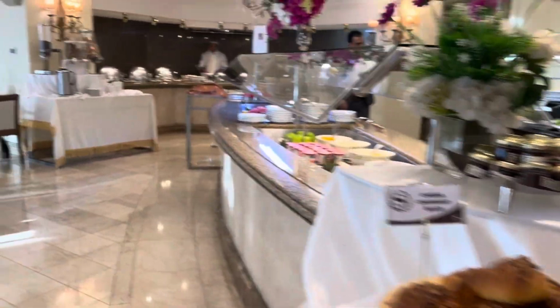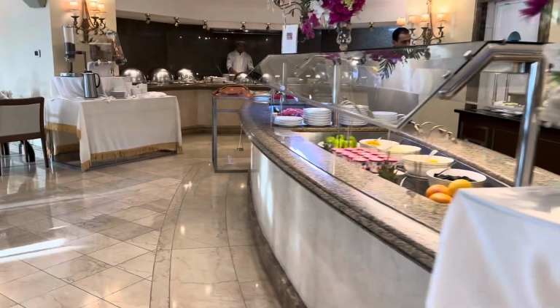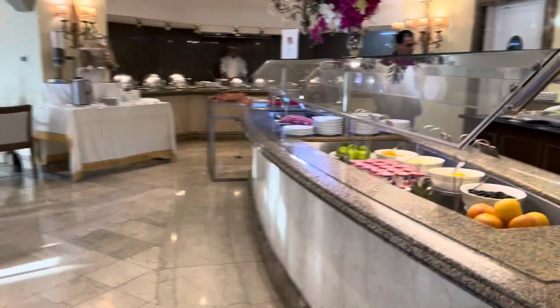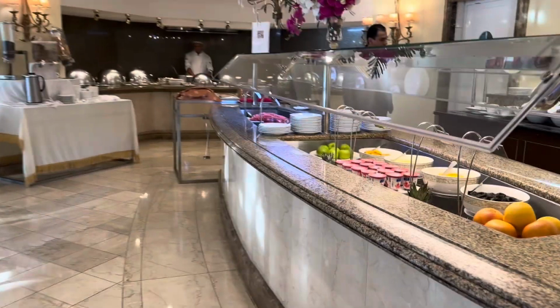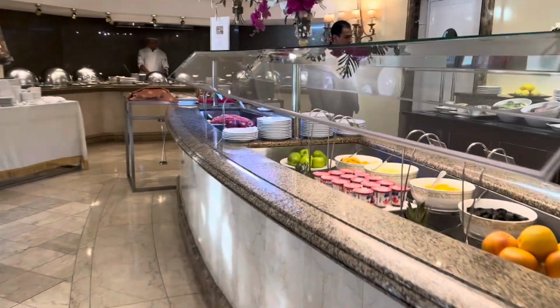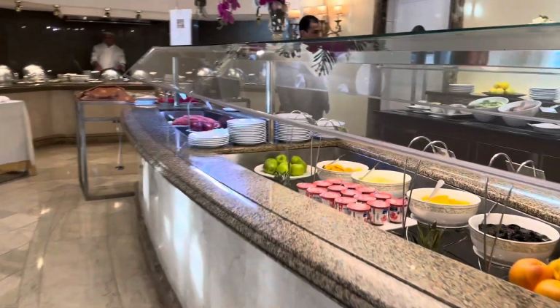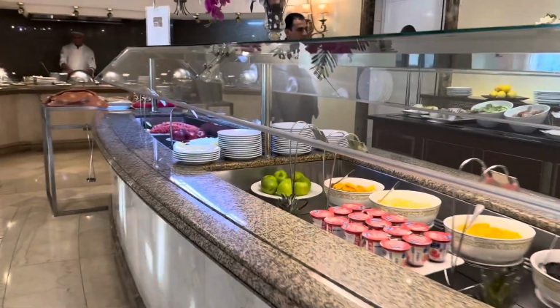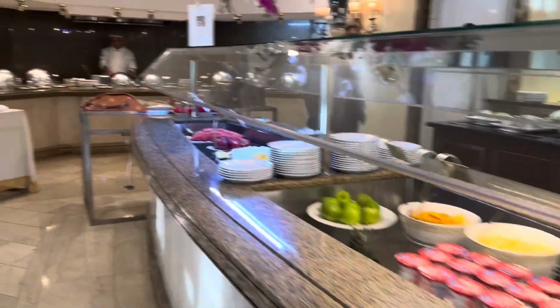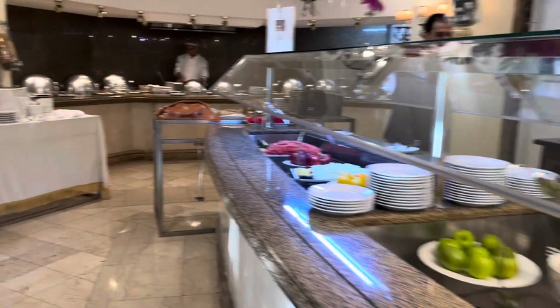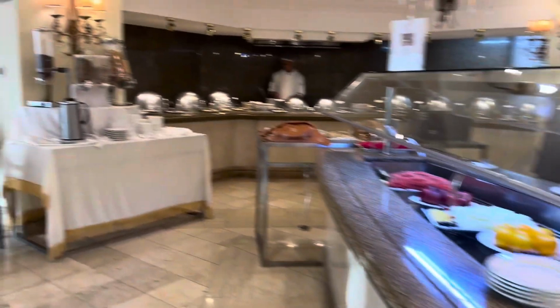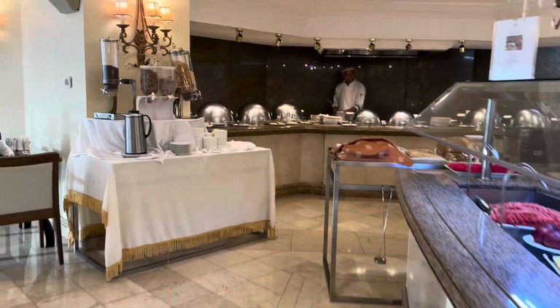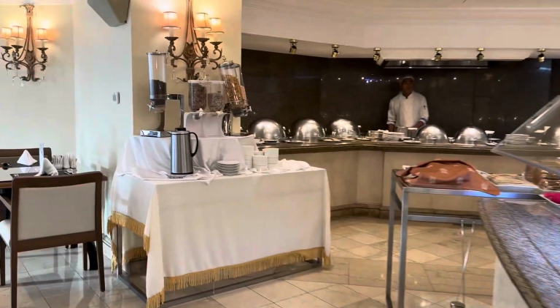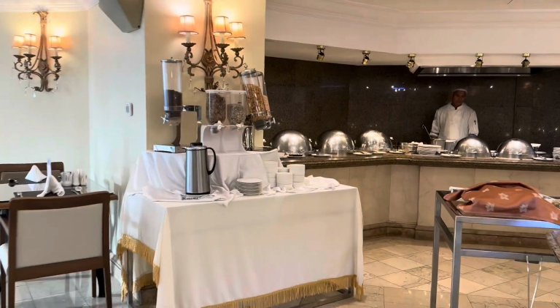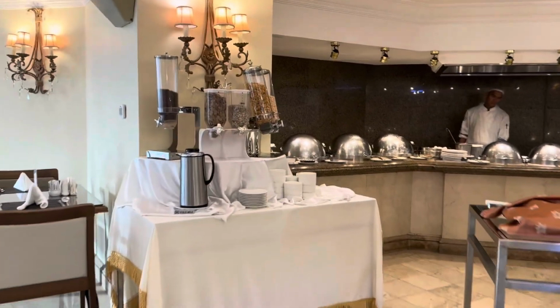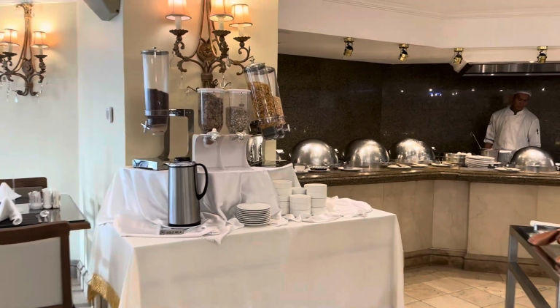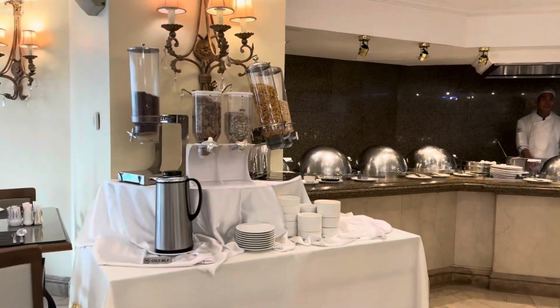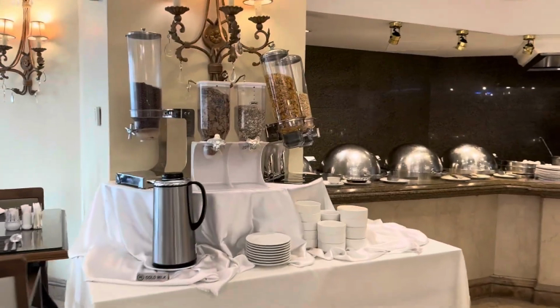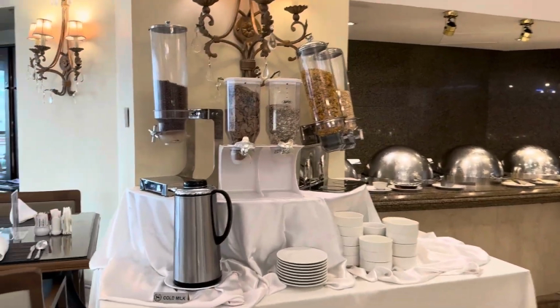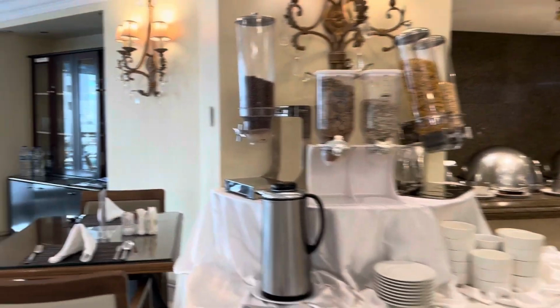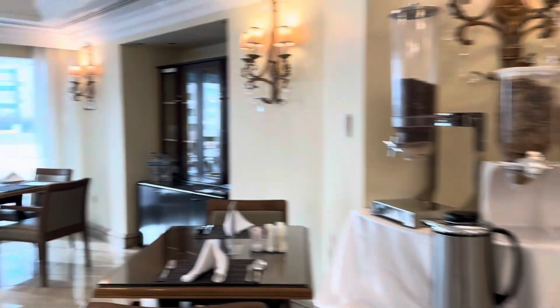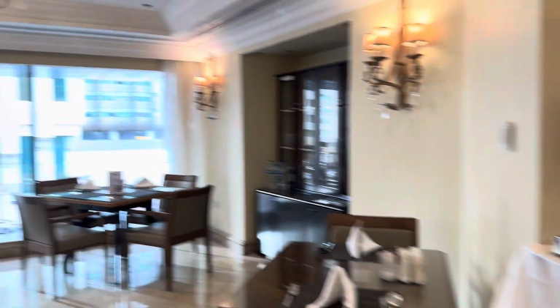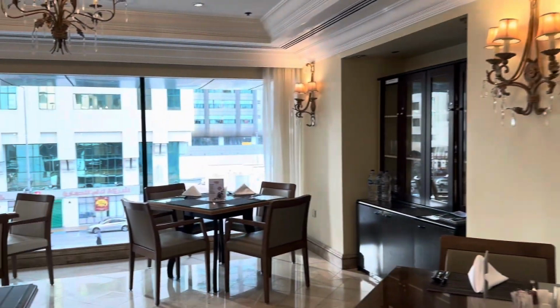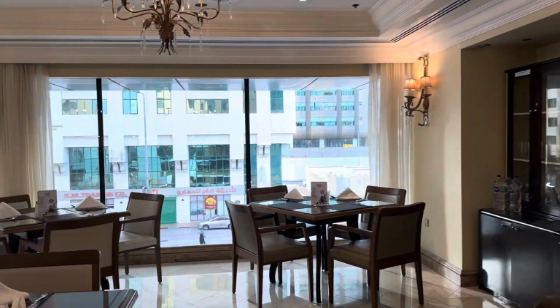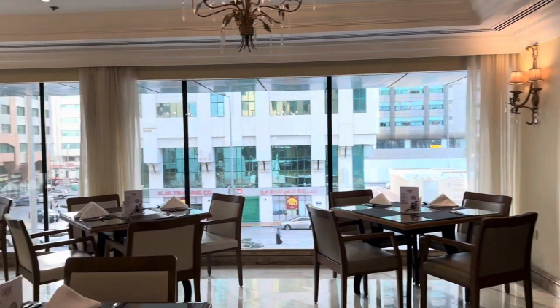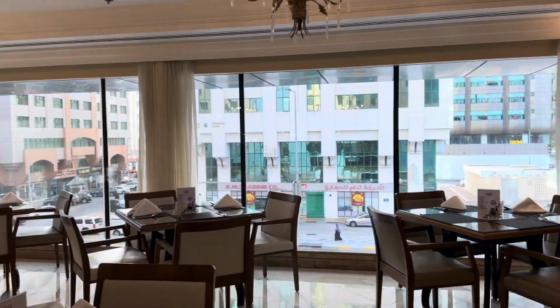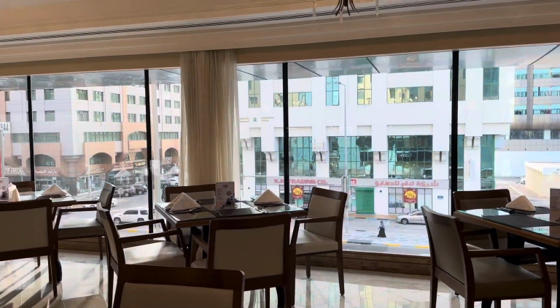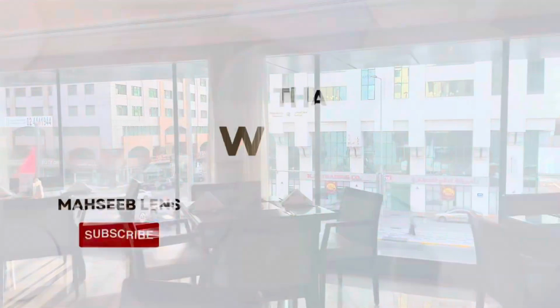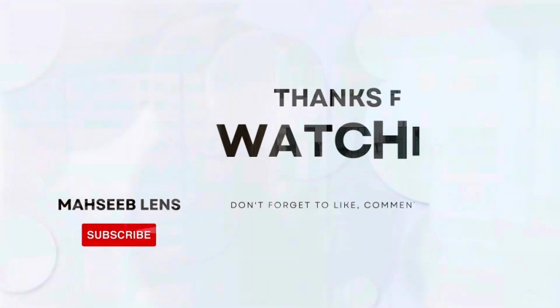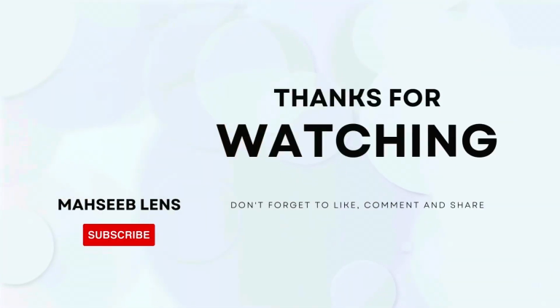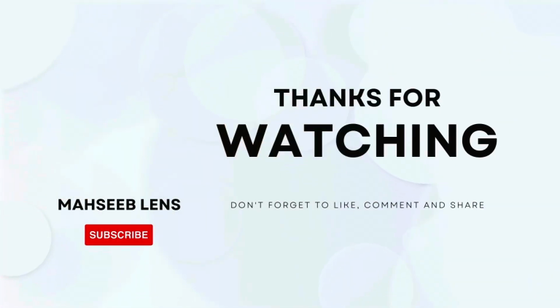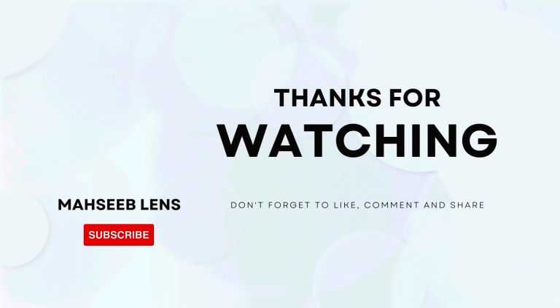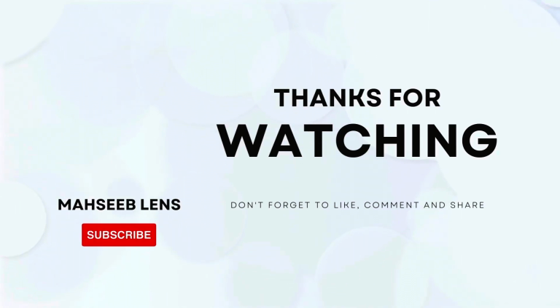So this sums up the entire breakfast buffet. It was very good in taste as well. Thank you for watching. Please like and subscribe.